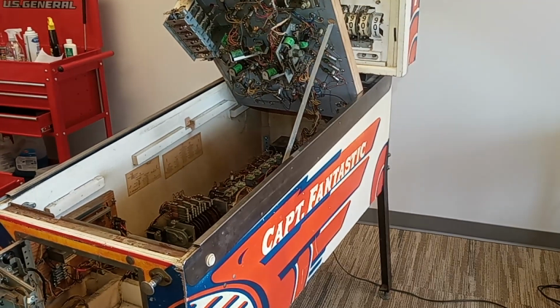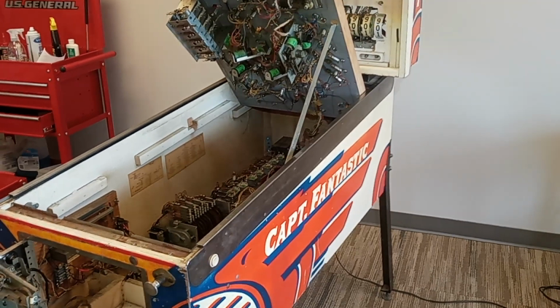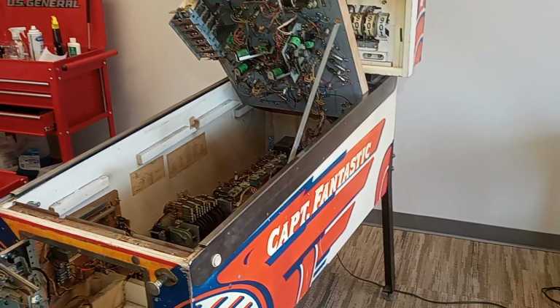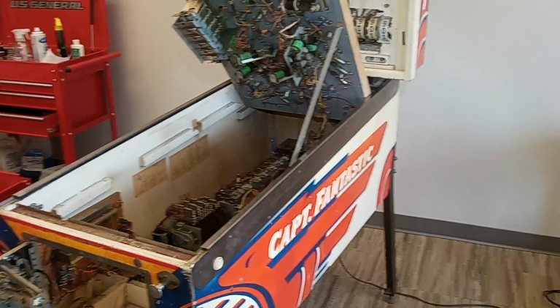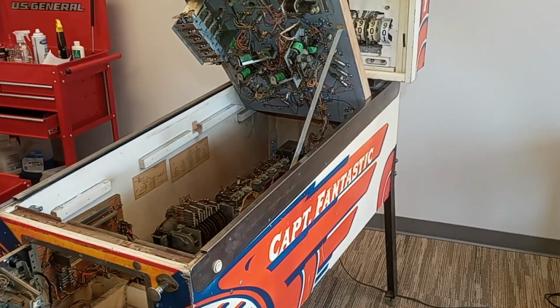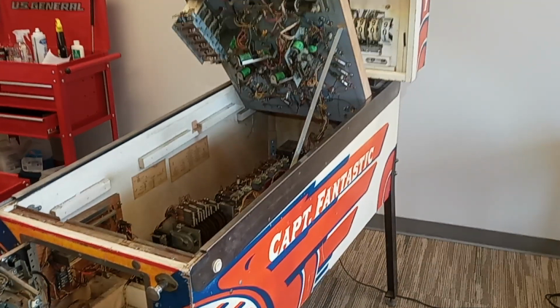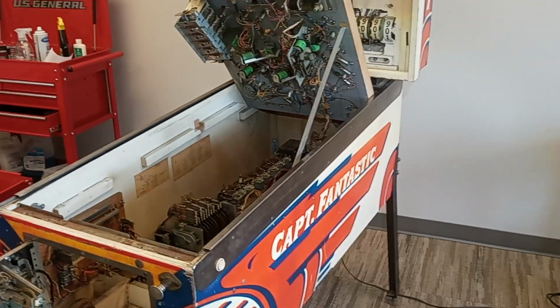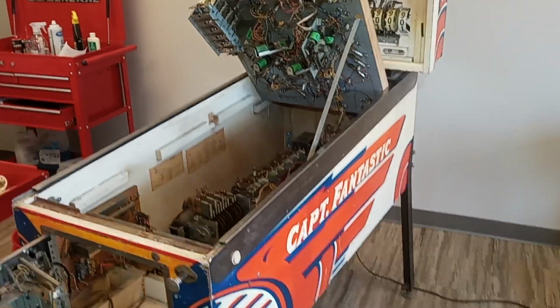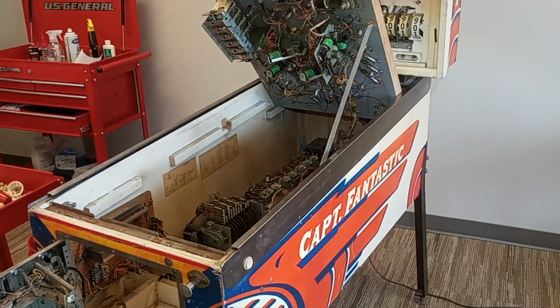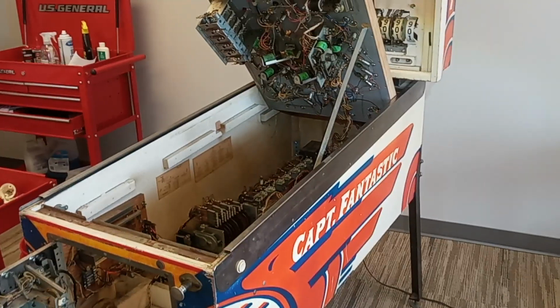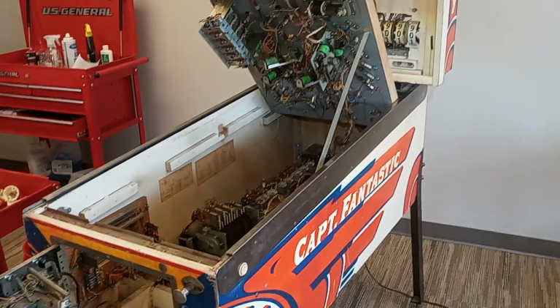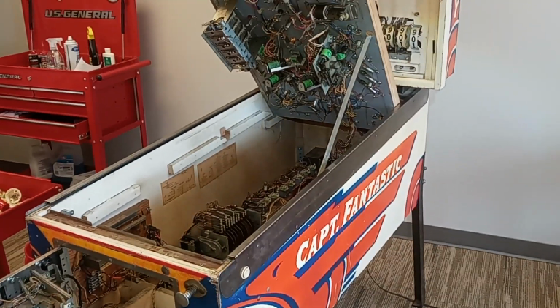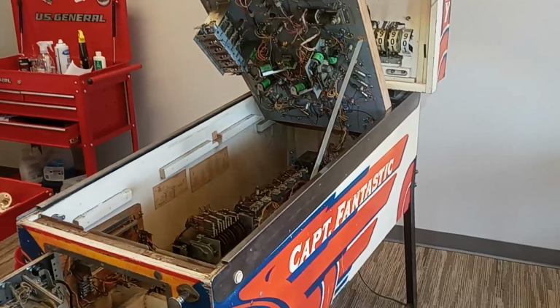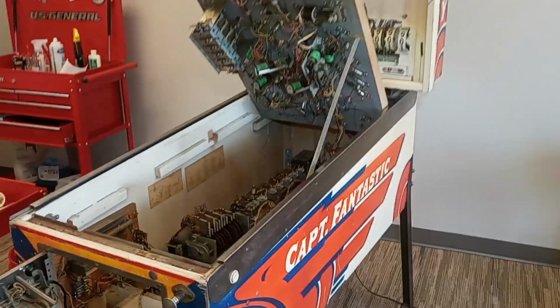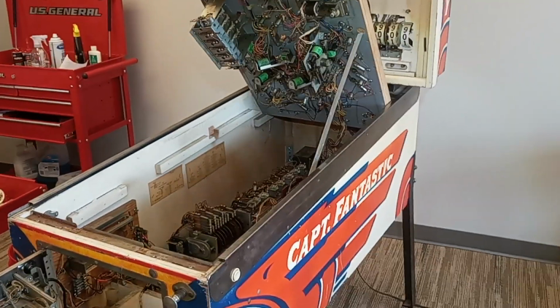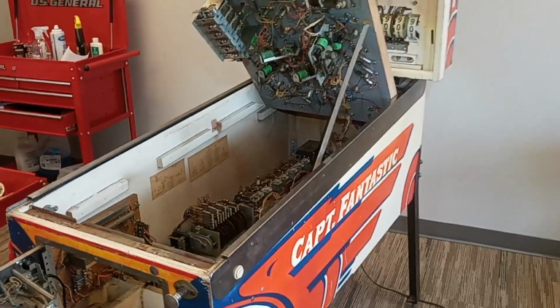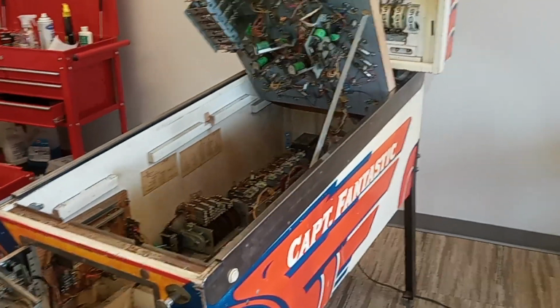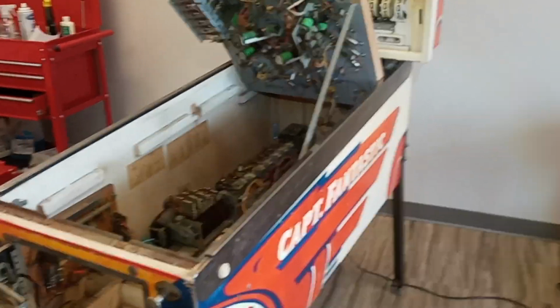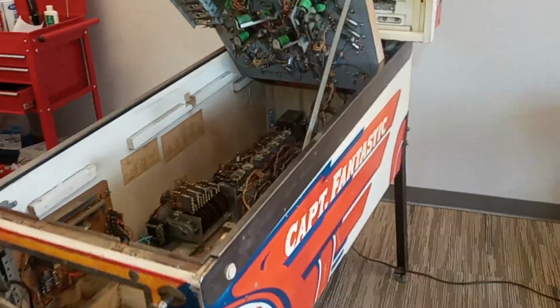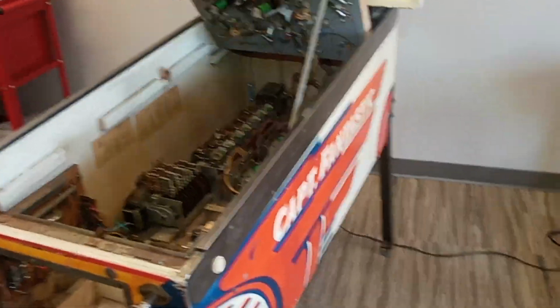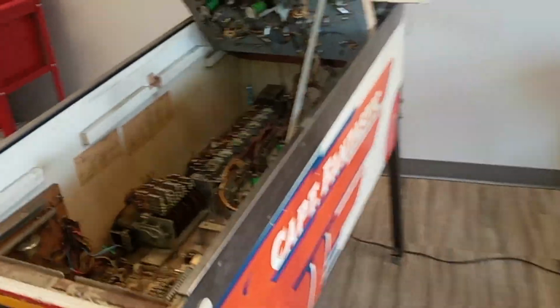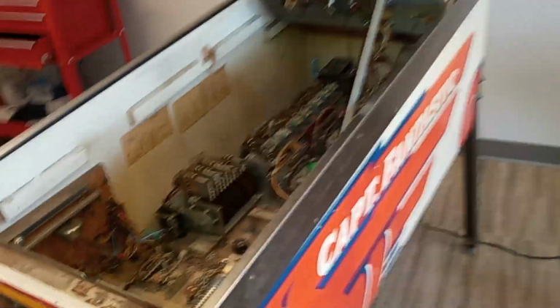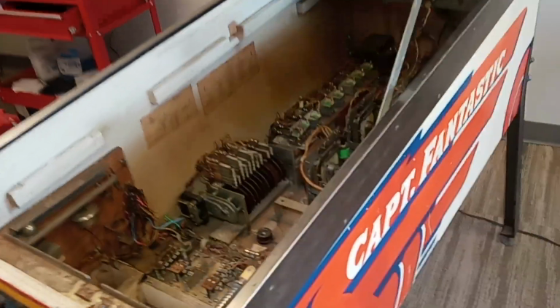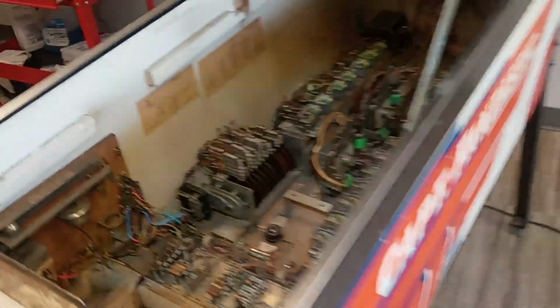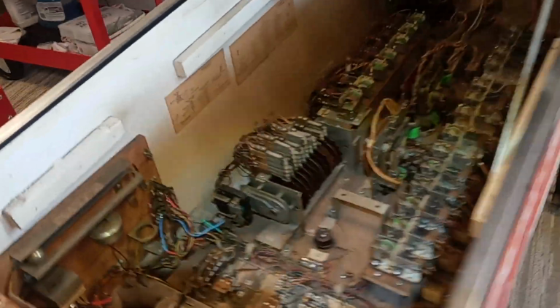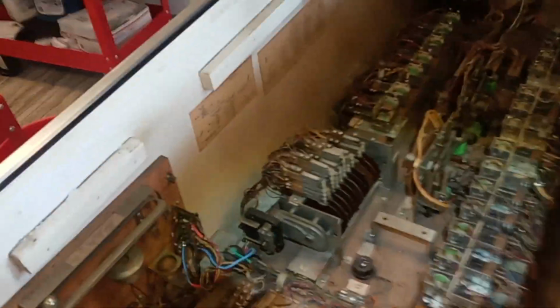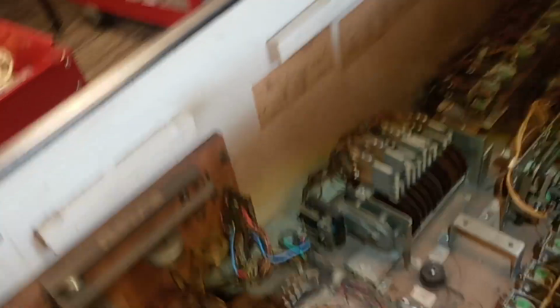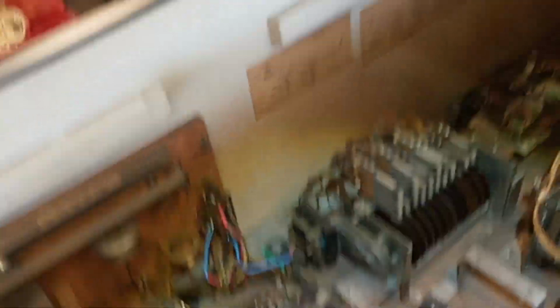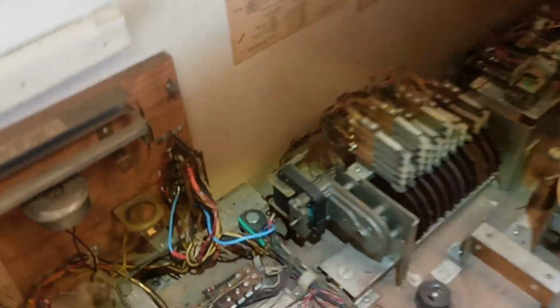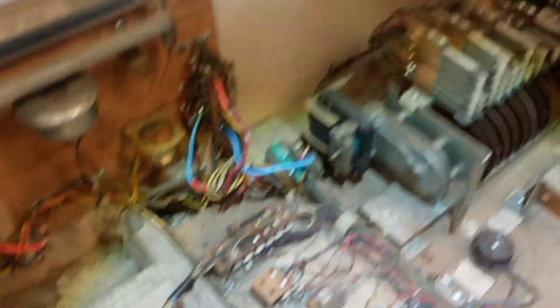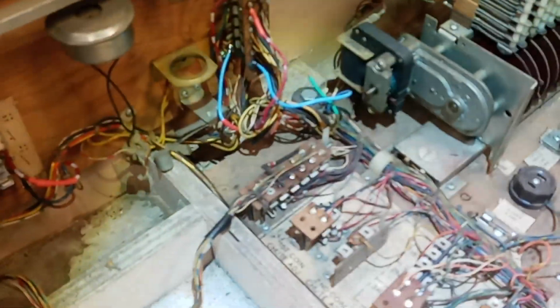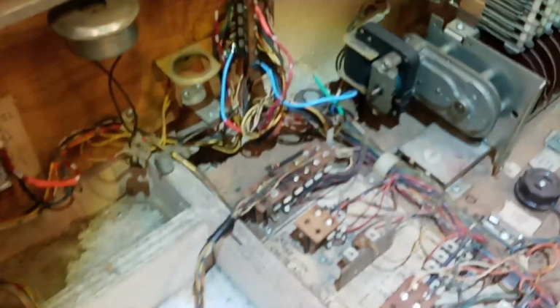Good morning, everybody. Welcome to East Tennessee Pinball and back to the Captain Fantastic. Let me show you what I've been up to. So since you all saw this last, I've done several things.